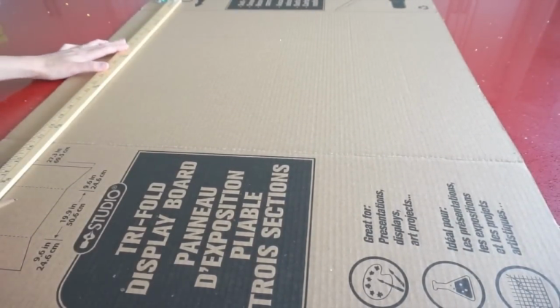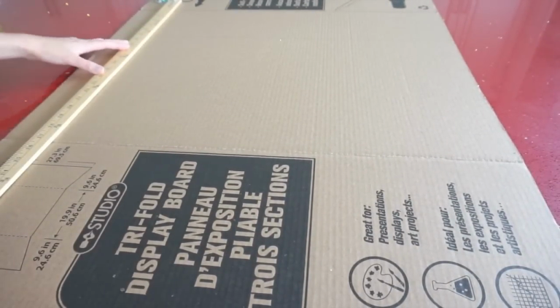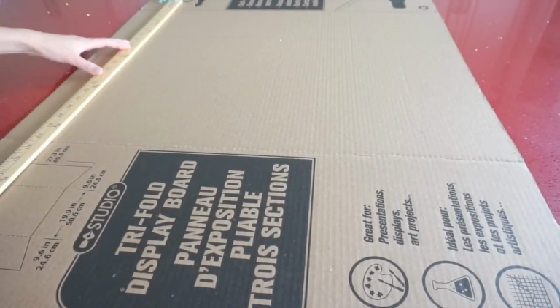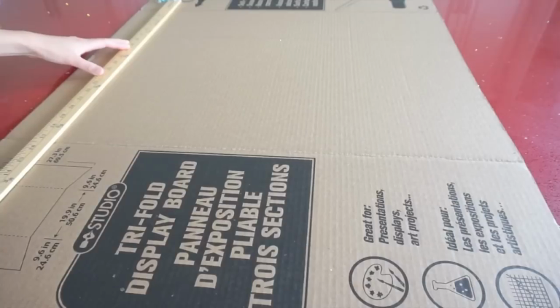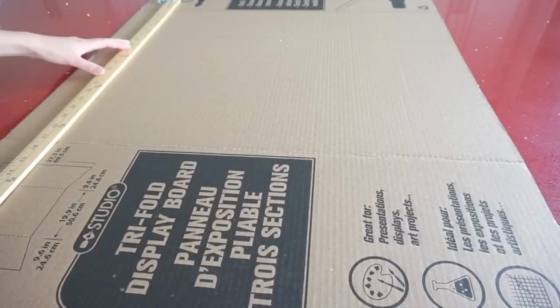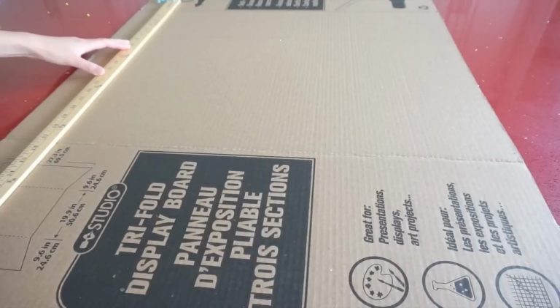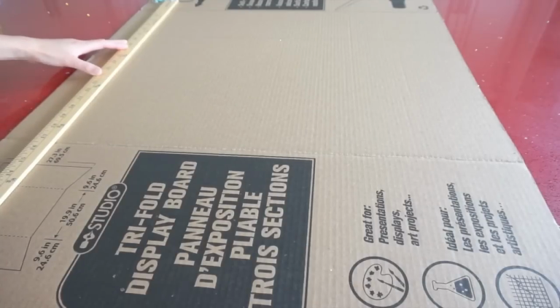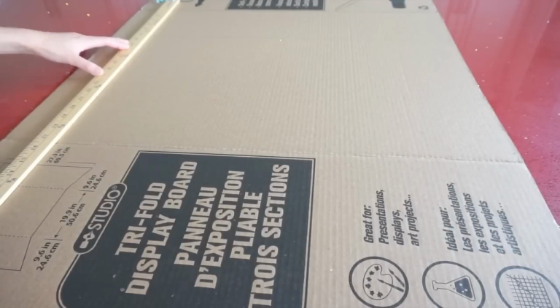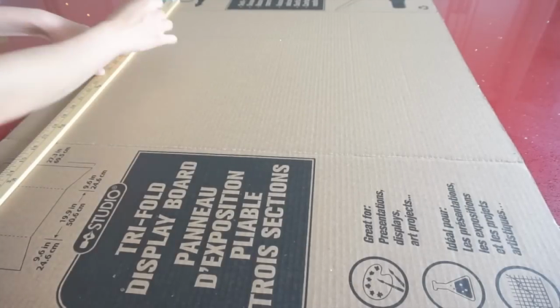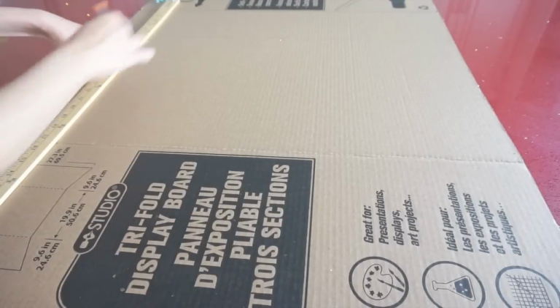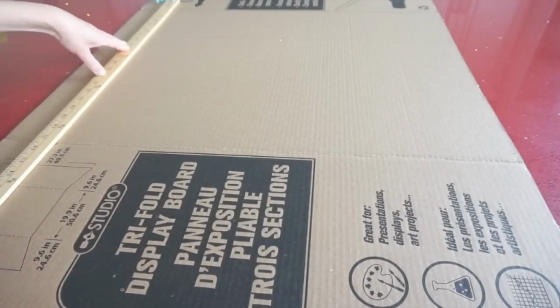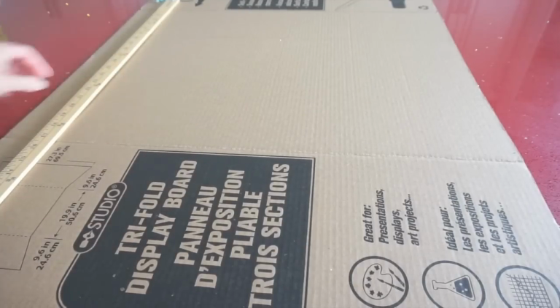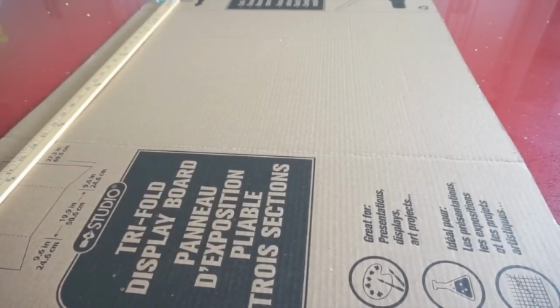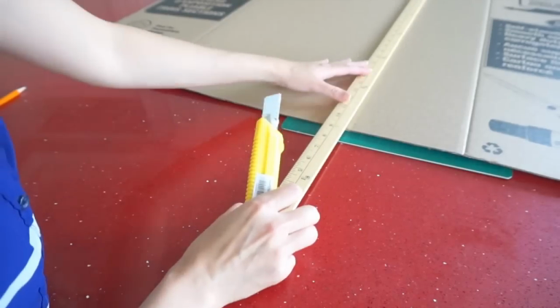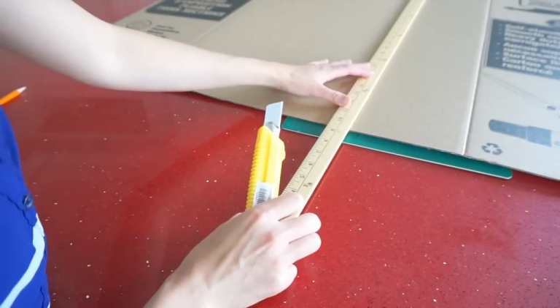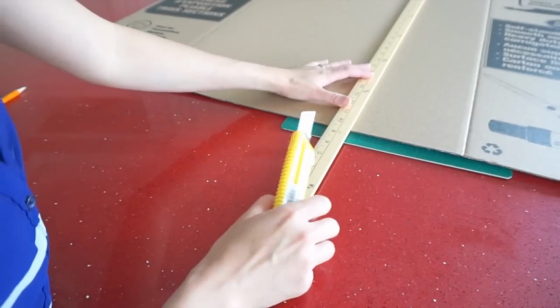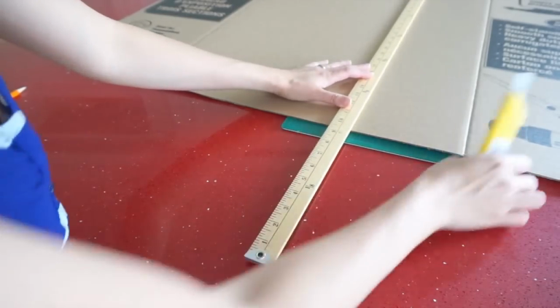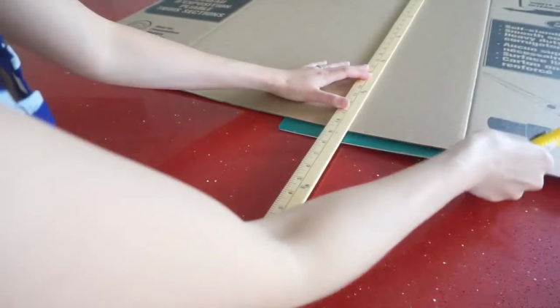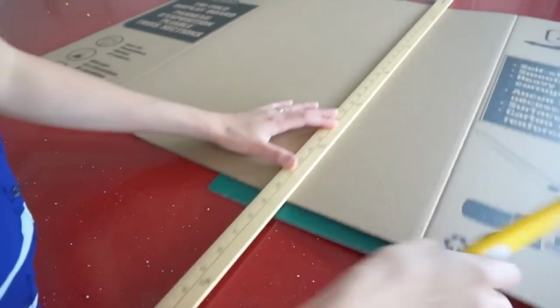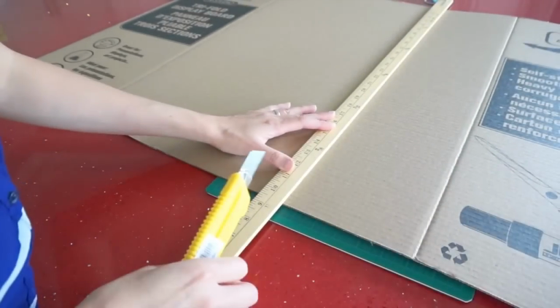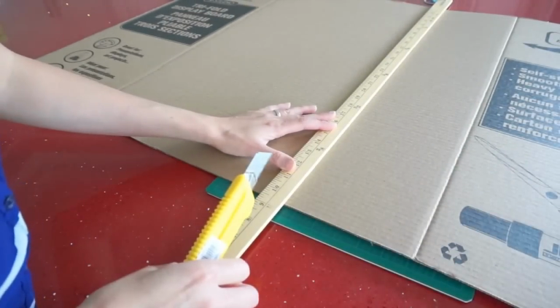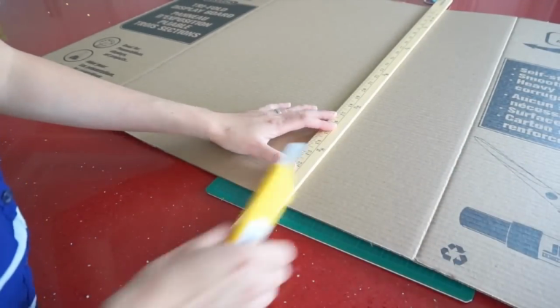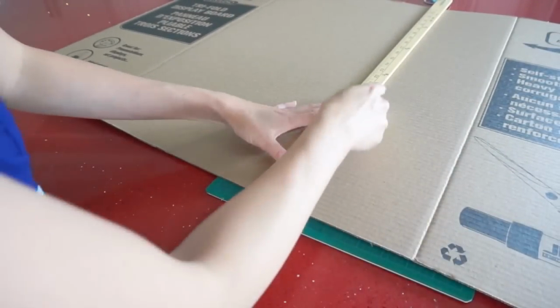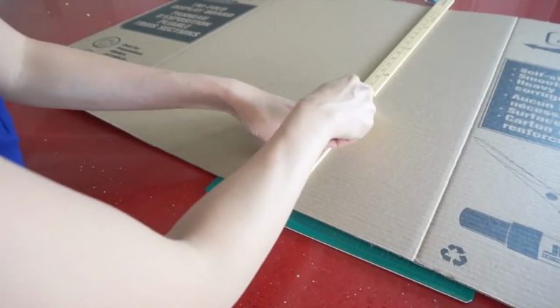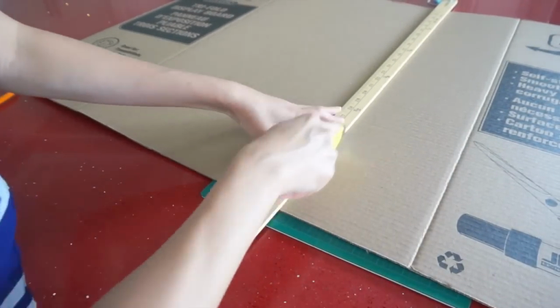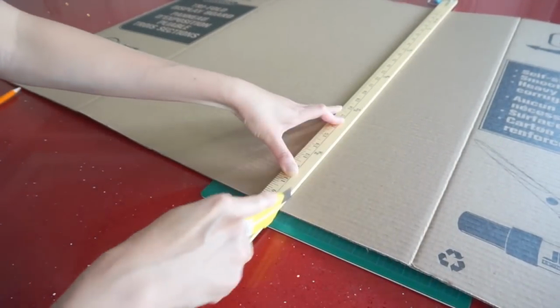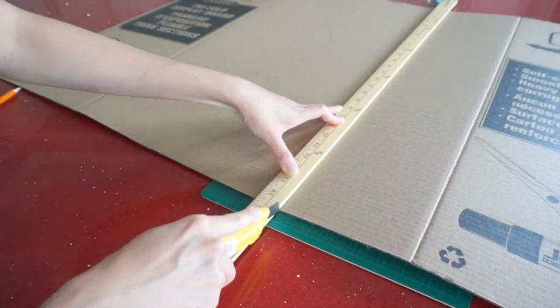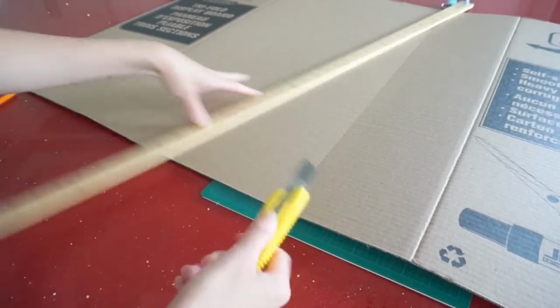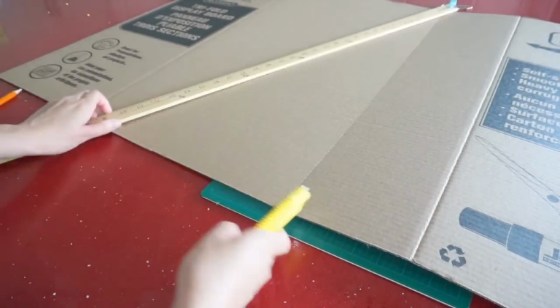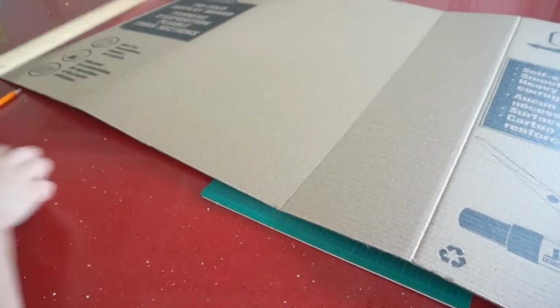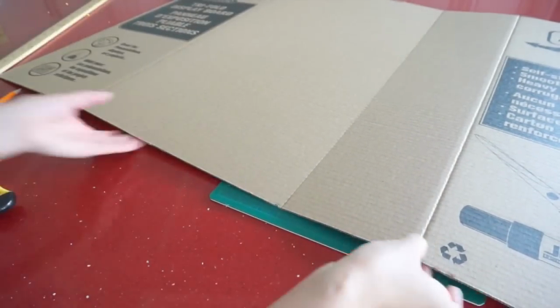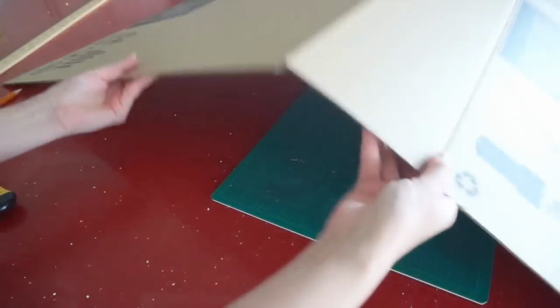Let's start by measuring the cardboard as a base with a size of 2 by 2 feet, then cut it on the cutting board using the ruler as a guide for a straighter edge.